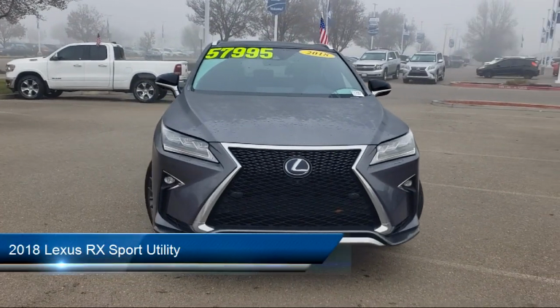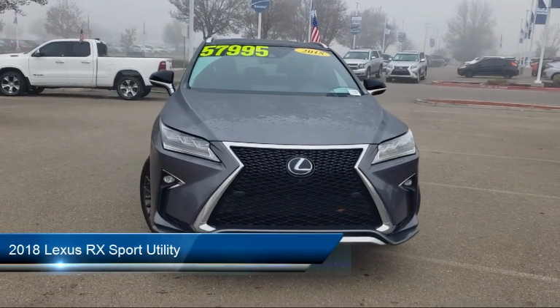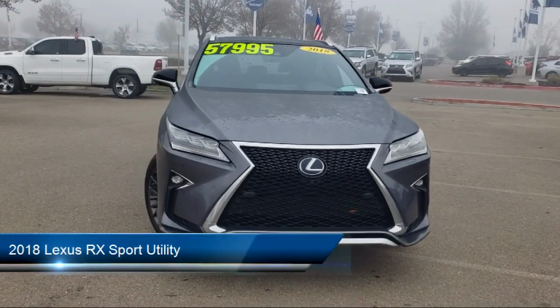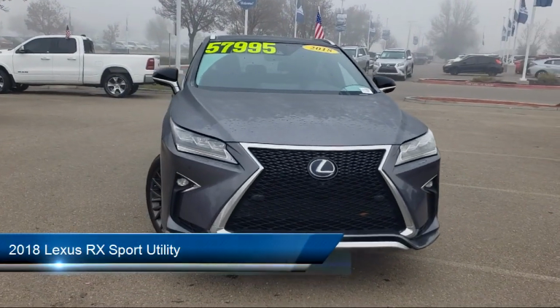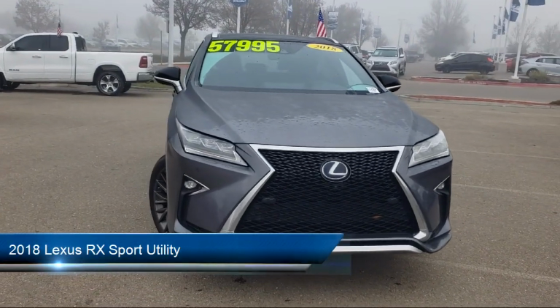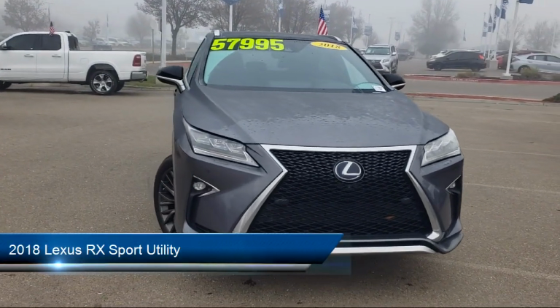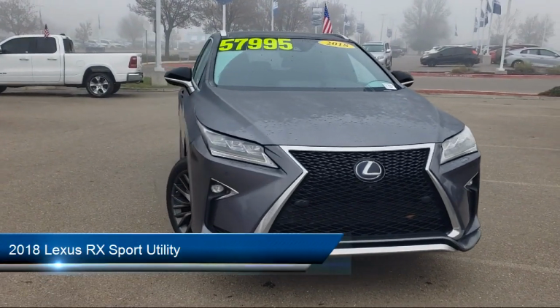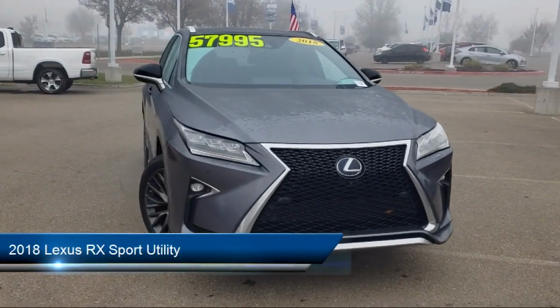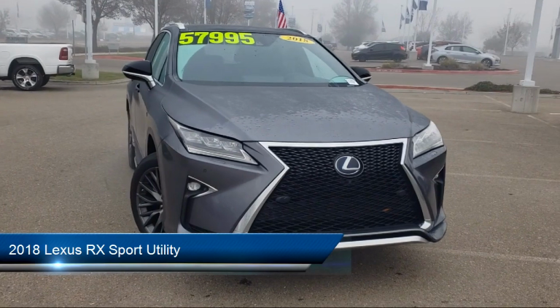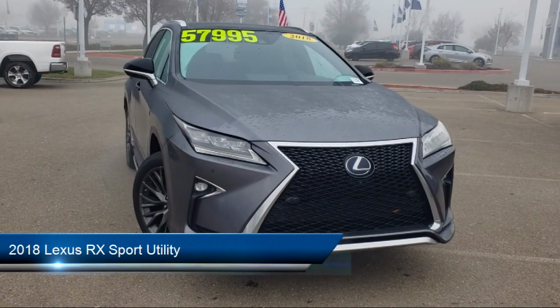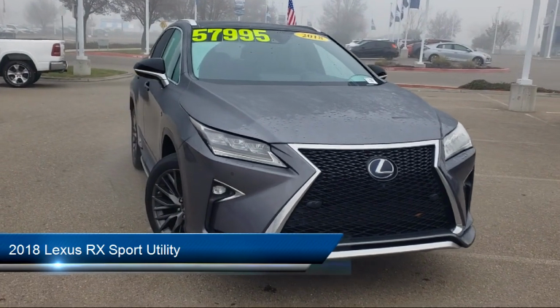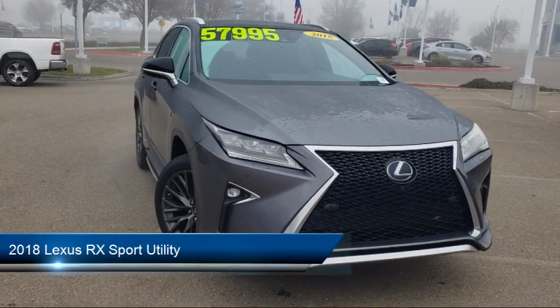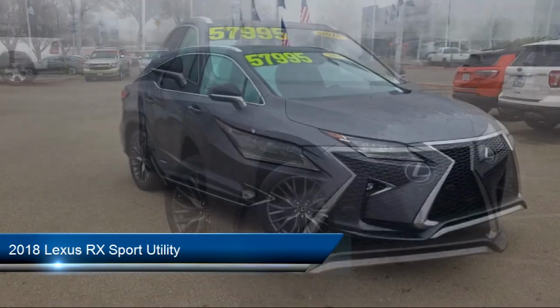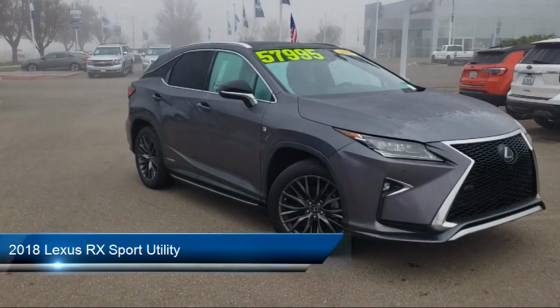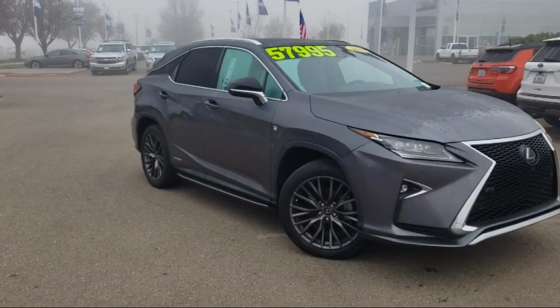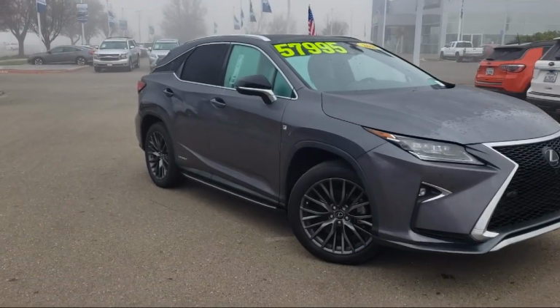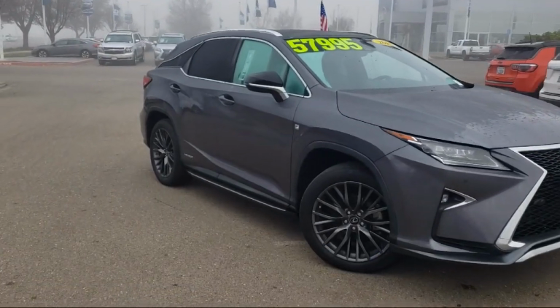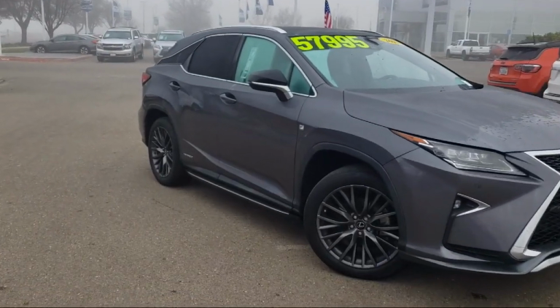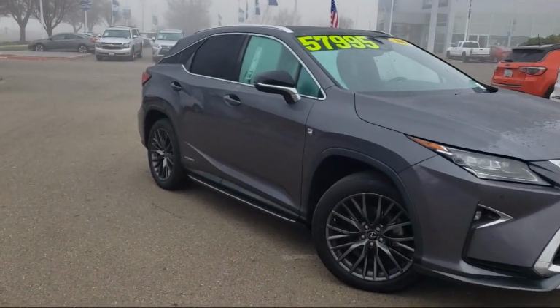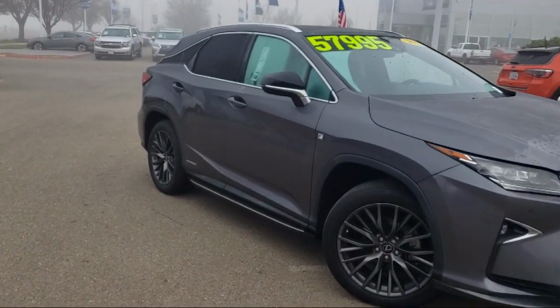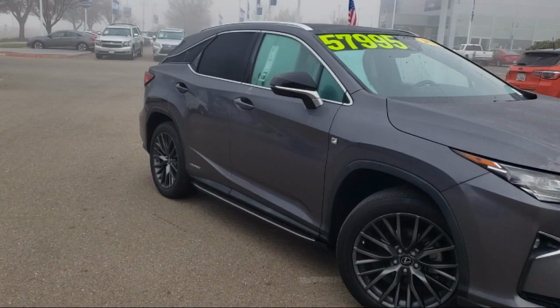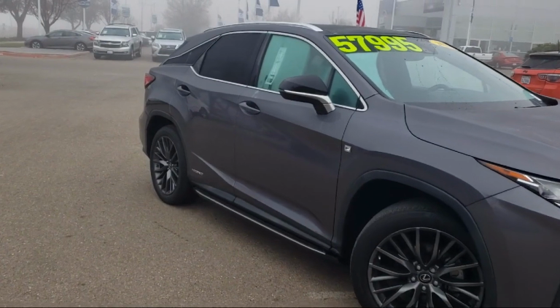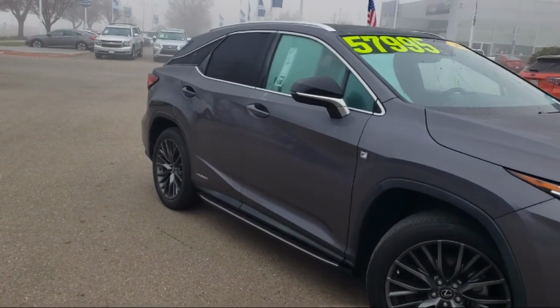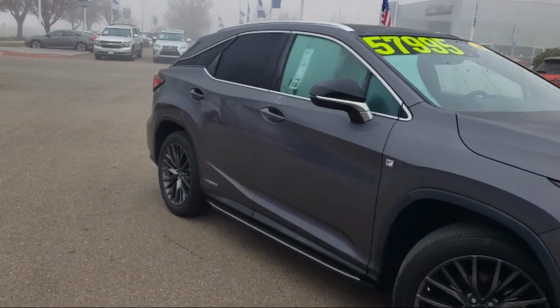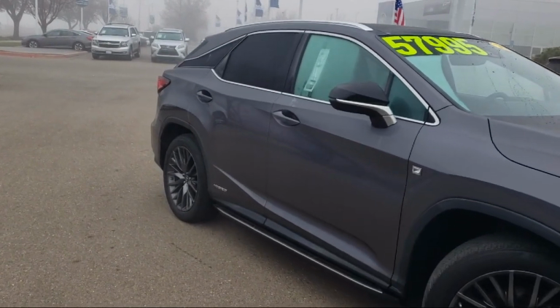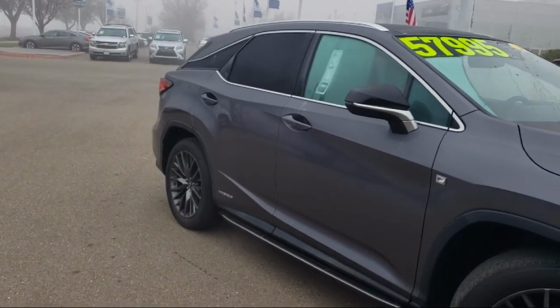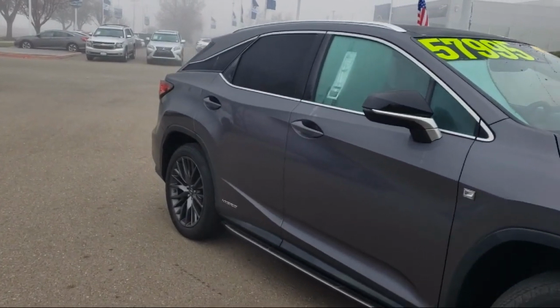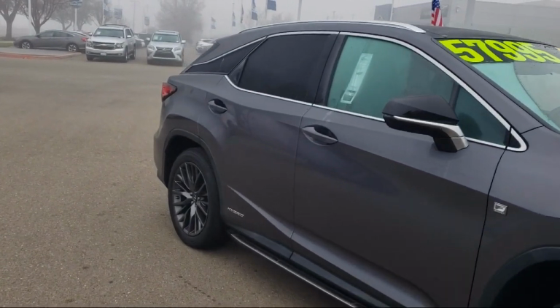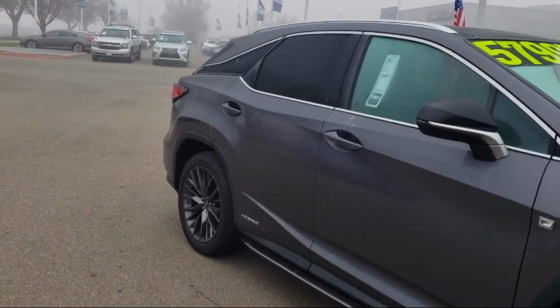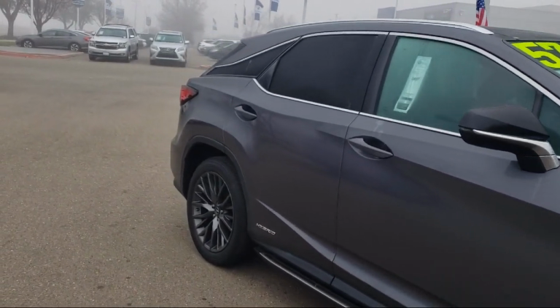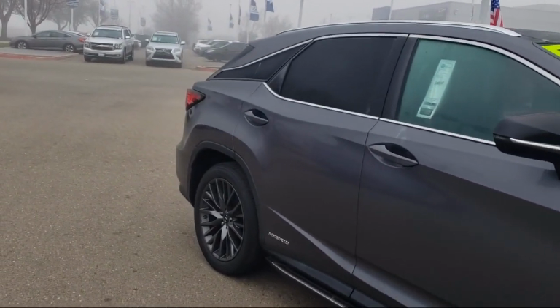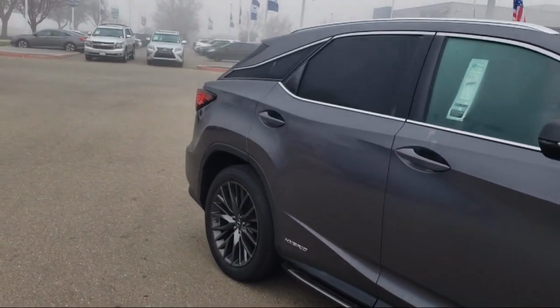It comes equipped with Auto High Beam Headlamp Control, Heated Door Mirrors, Keyless Entry, Fully Automatic Headlights, All-Speed Dynamic Radar Cruise Control, and Rain Sensitive Windshield Wipers.